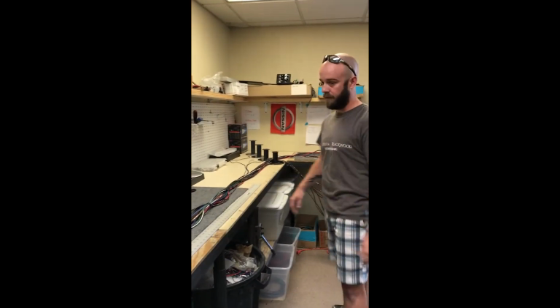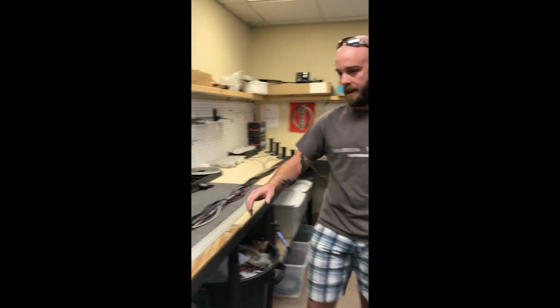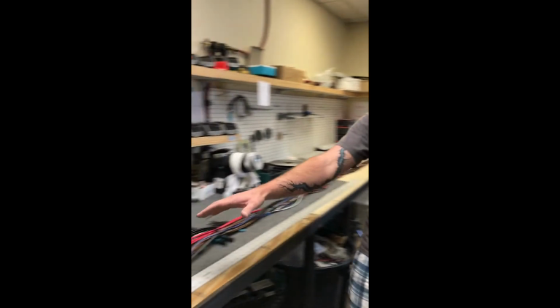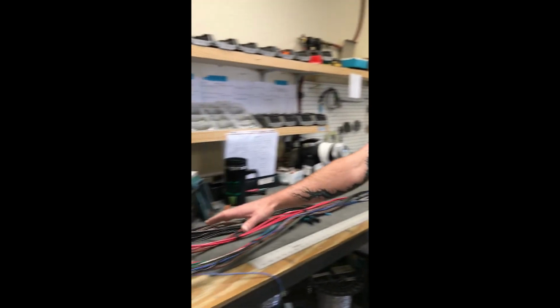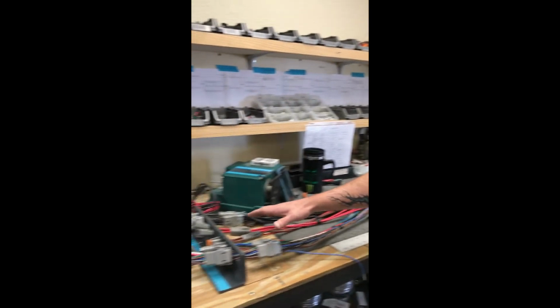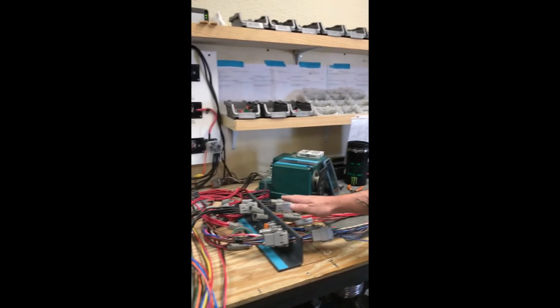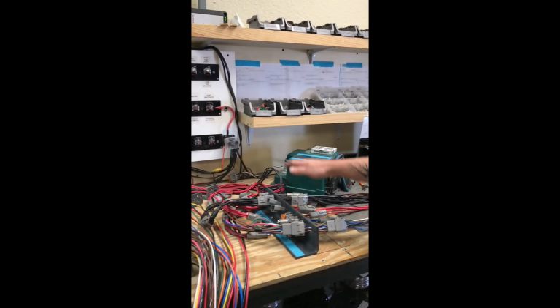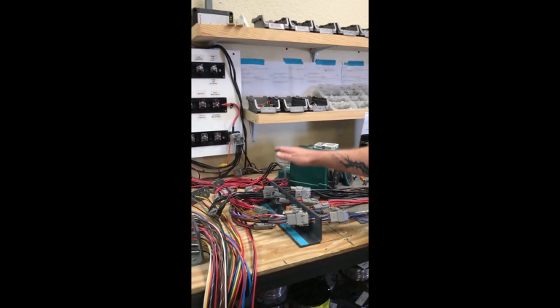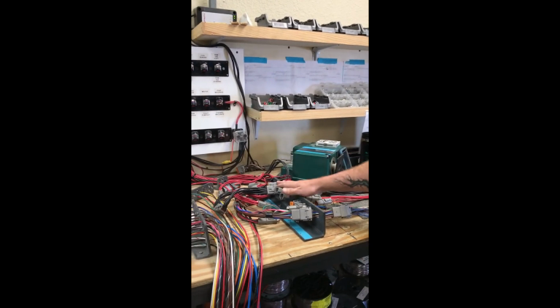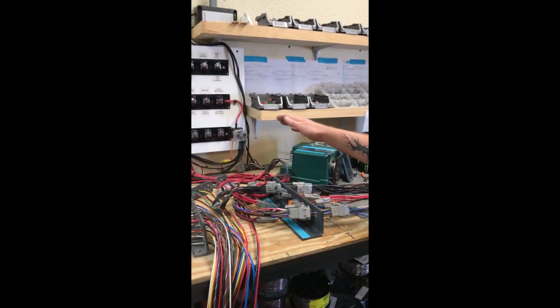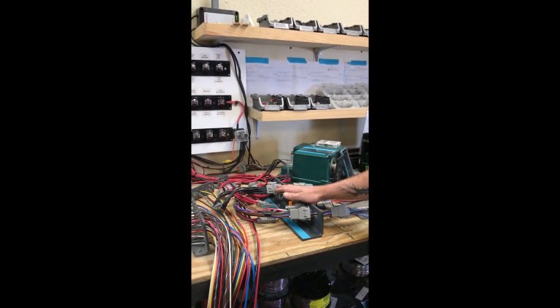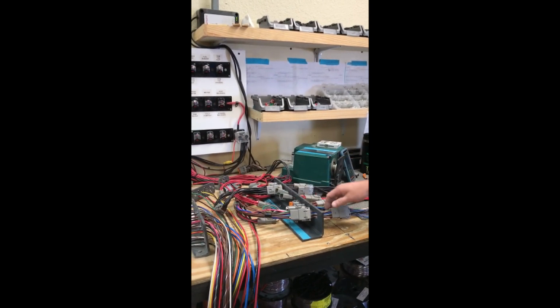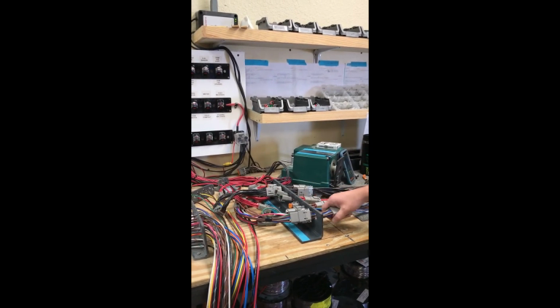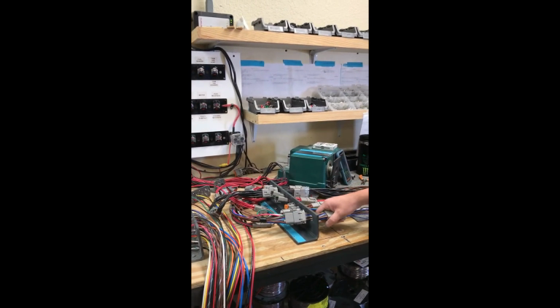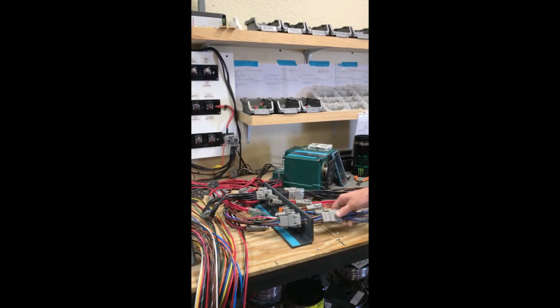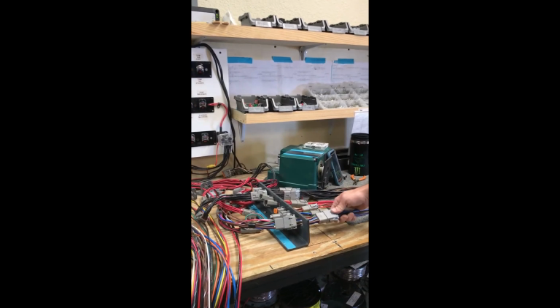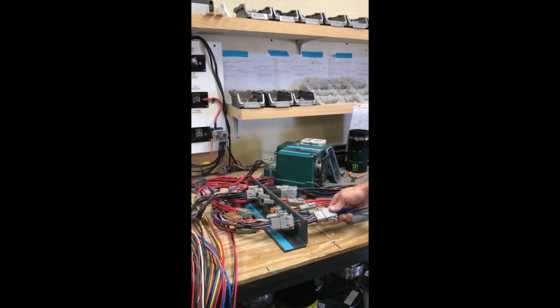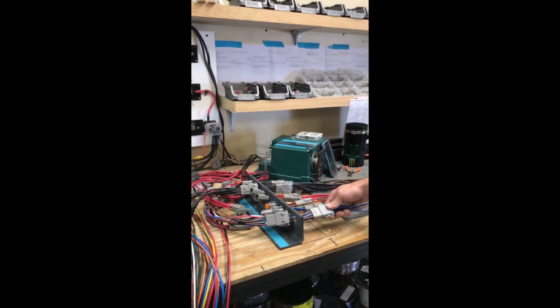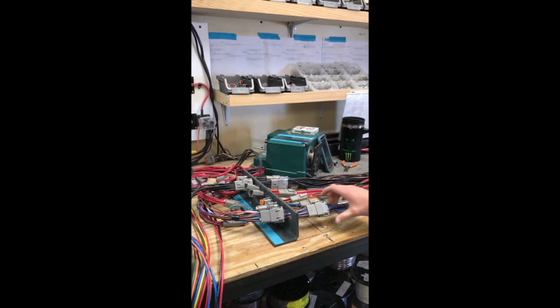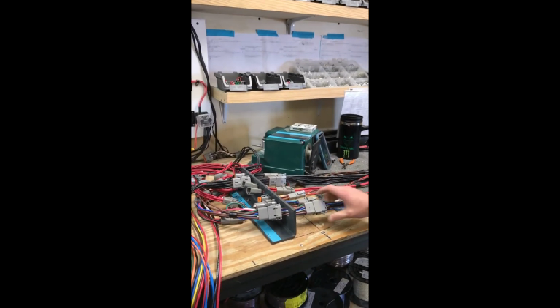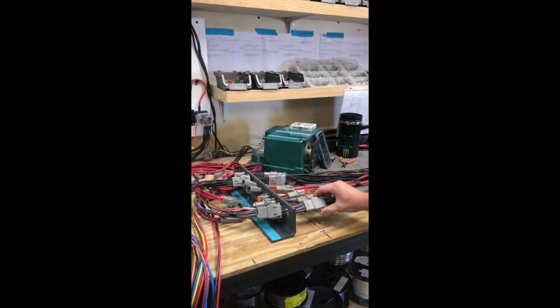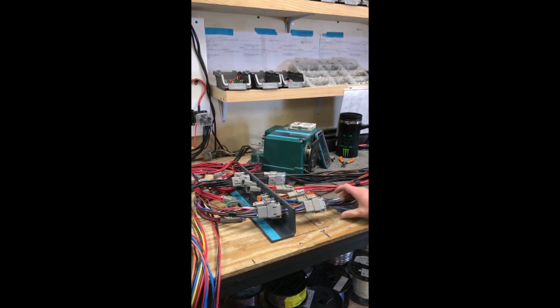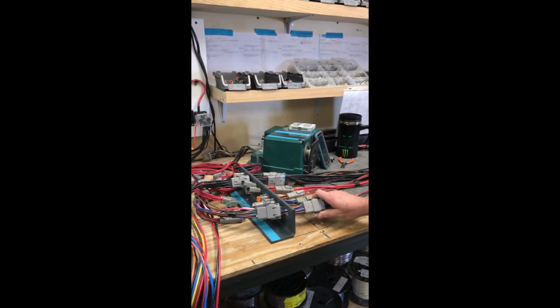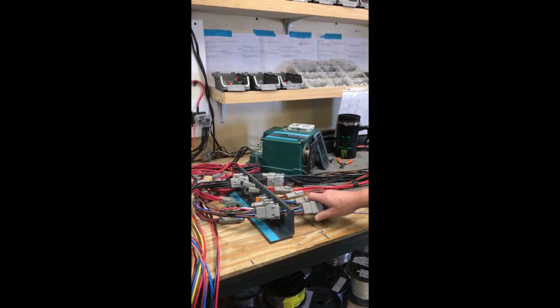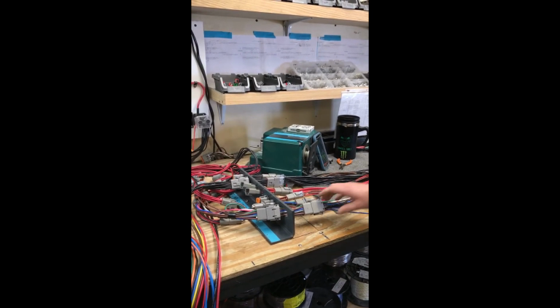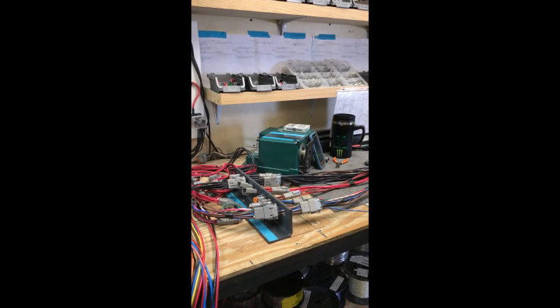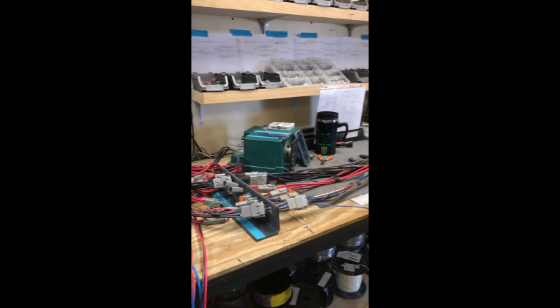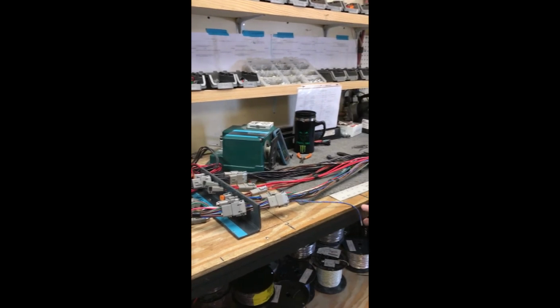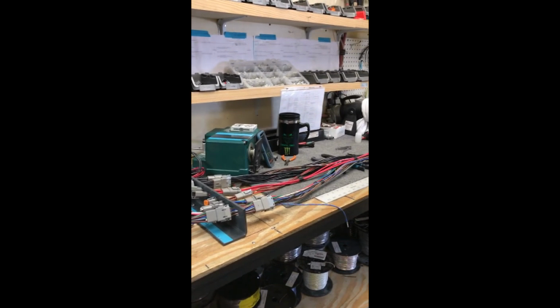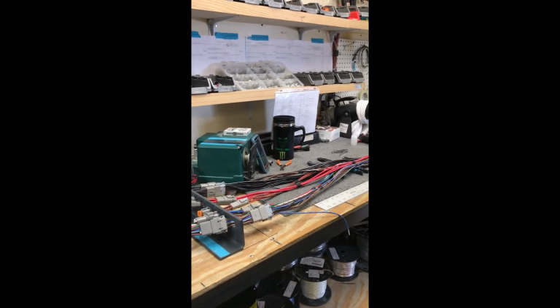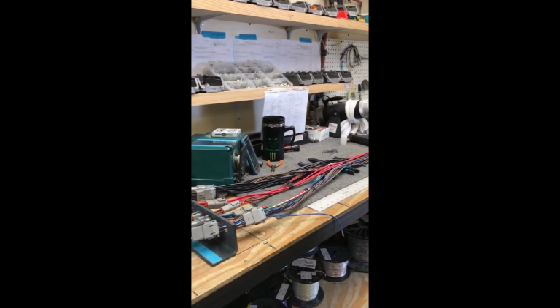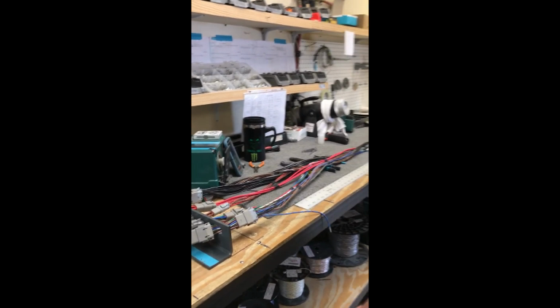We've got plugs here at the back for specific boats — for the 27, the 25. It's already pre-wired, so all you really have to do is match up the colors, put your terminals on, Deutsch them, take them down, finish them up, and plug them all in.